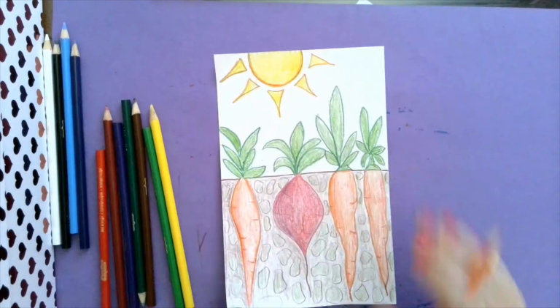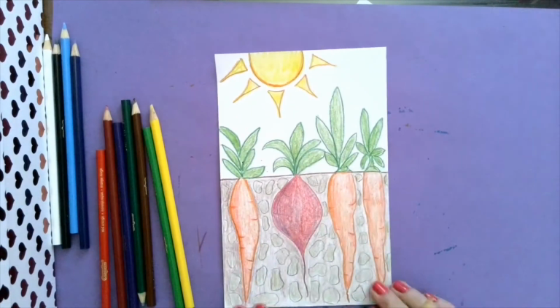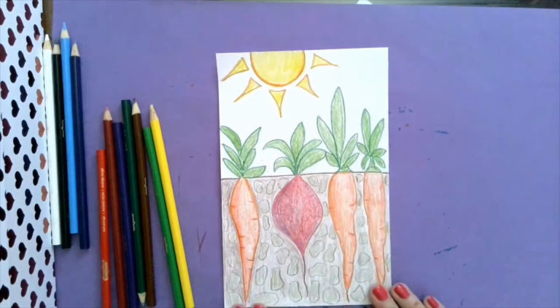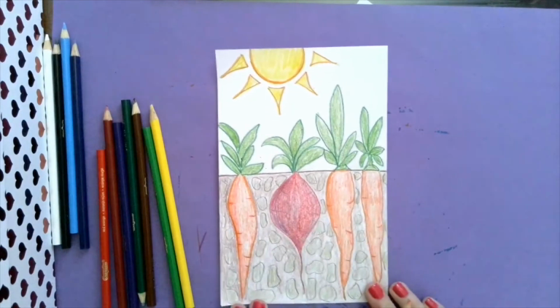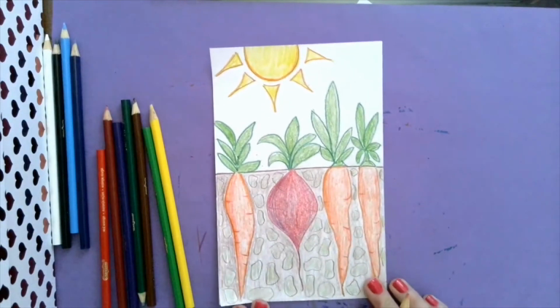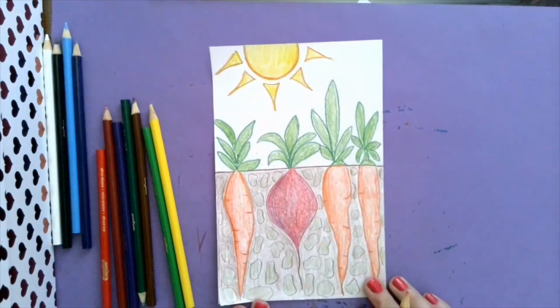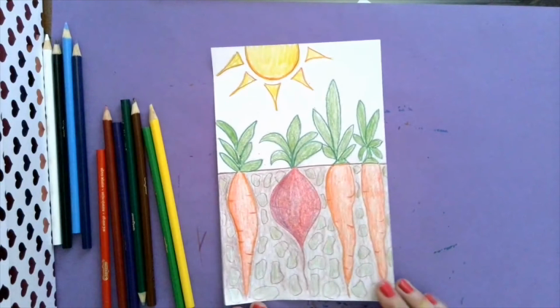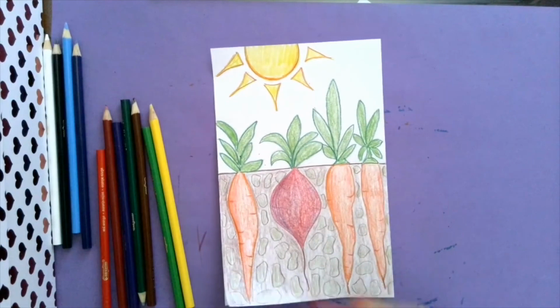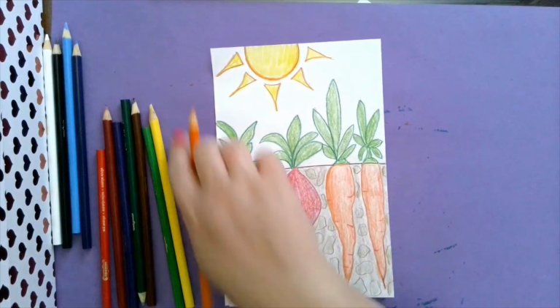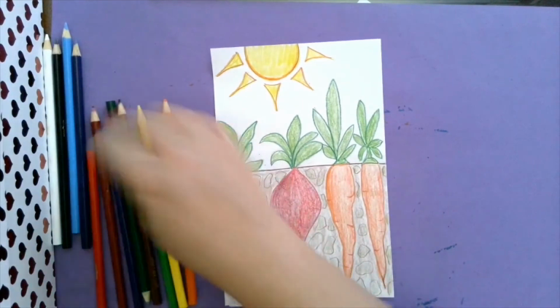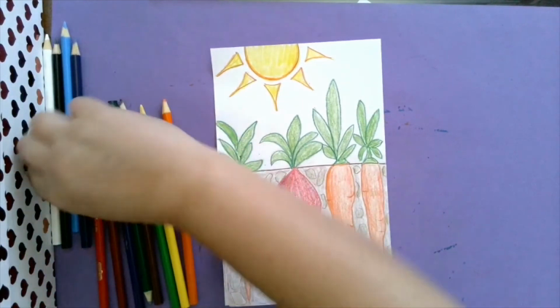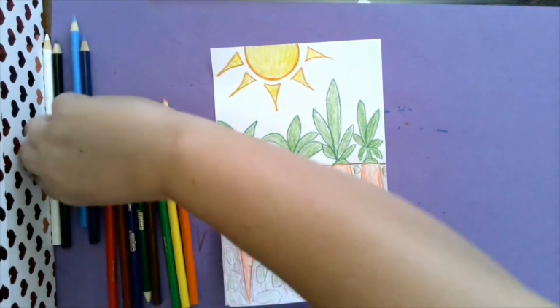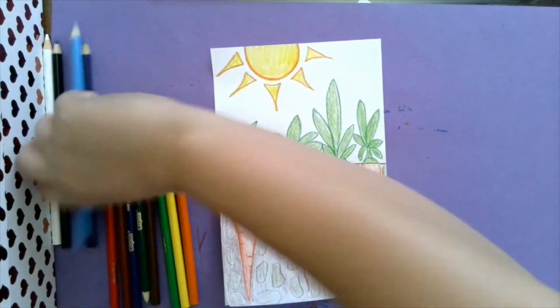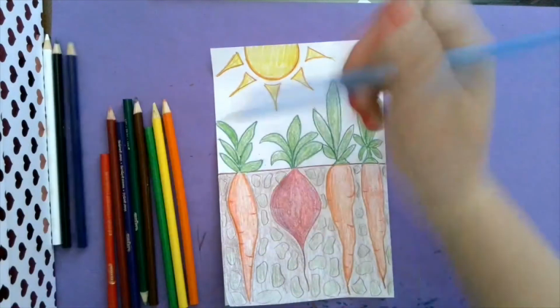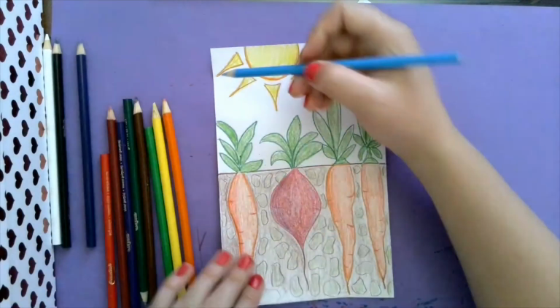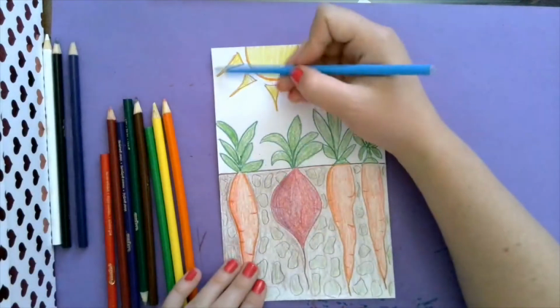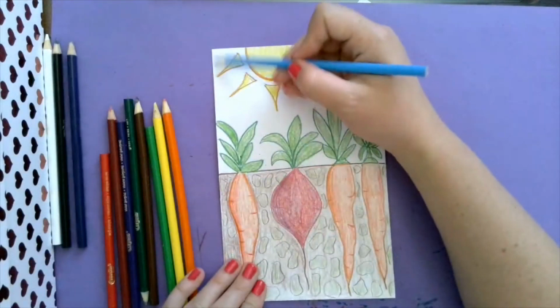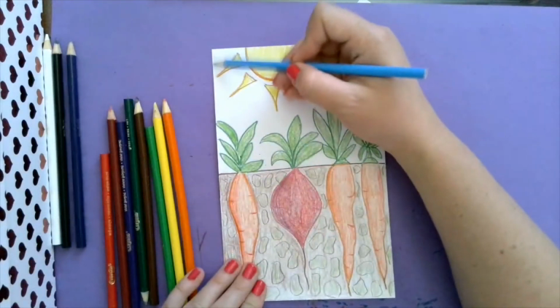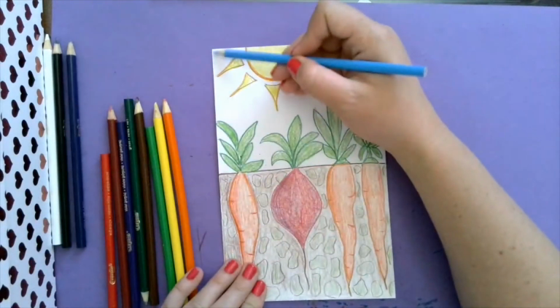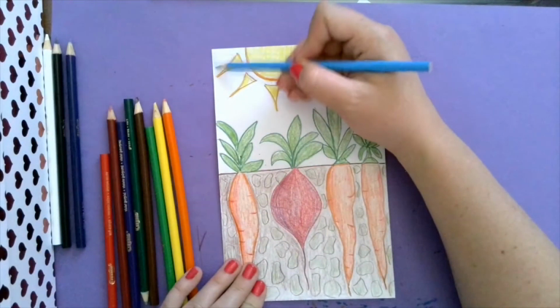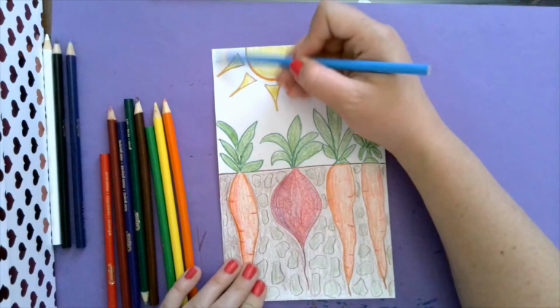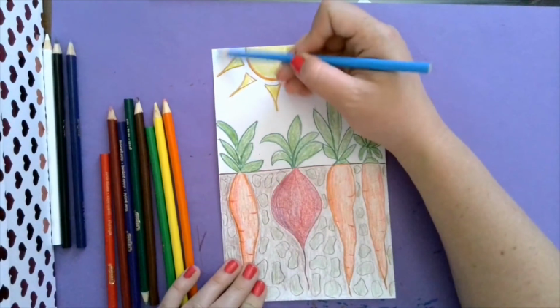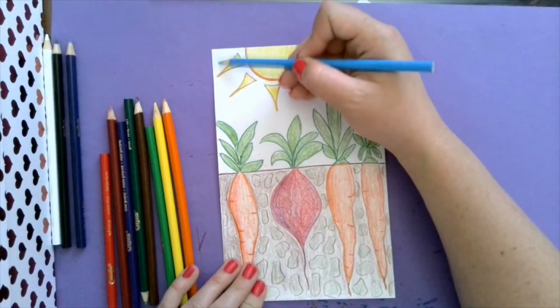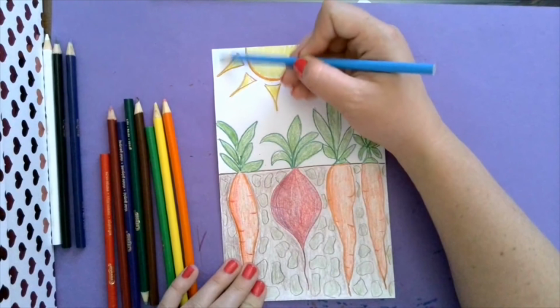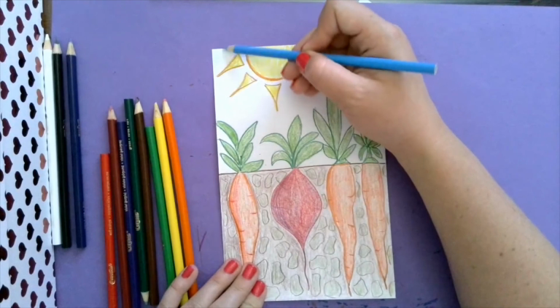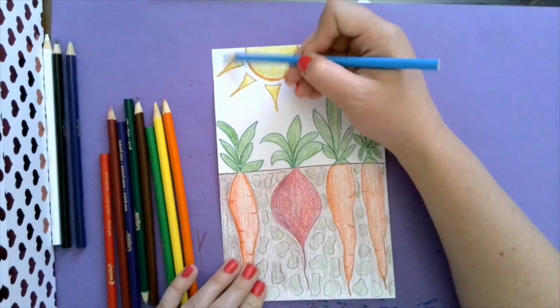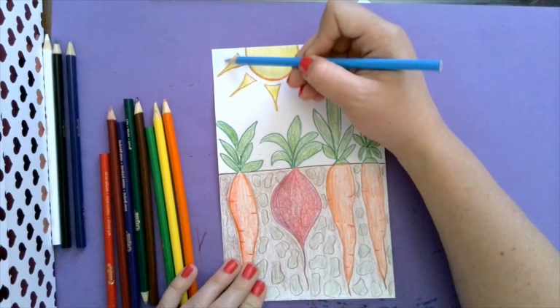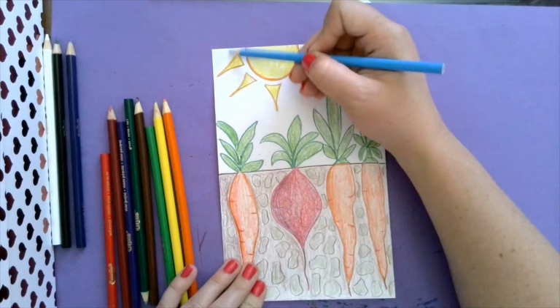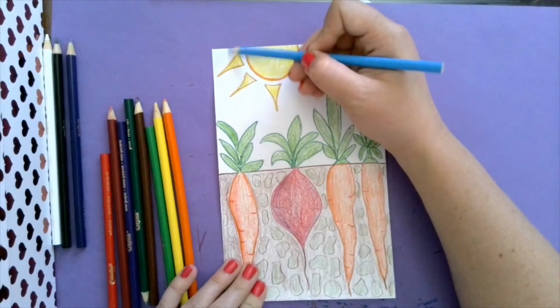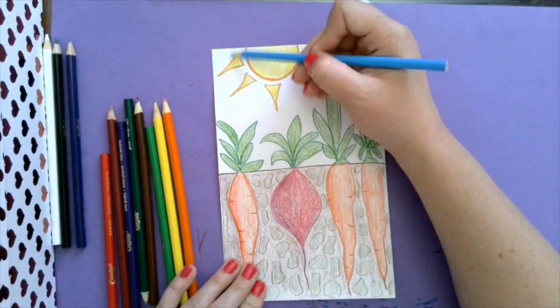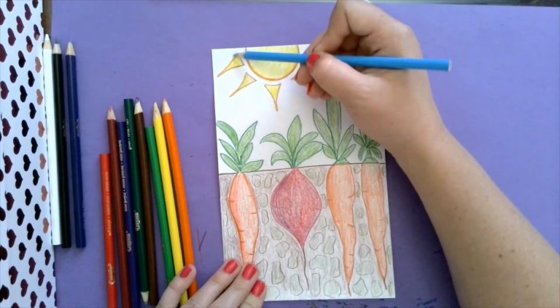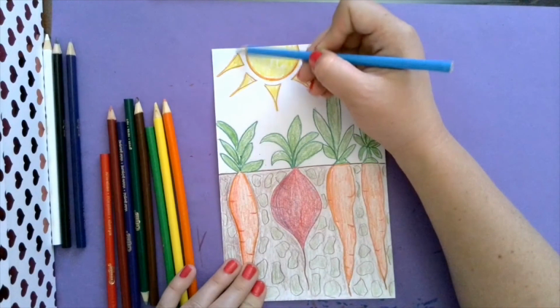And just like that, you are done. If you wanted, you could color in your sky light blue all the way, but you don't have to - that's up to you.